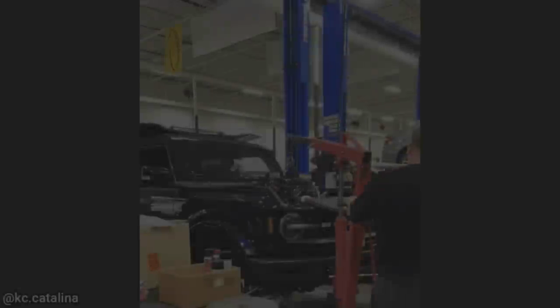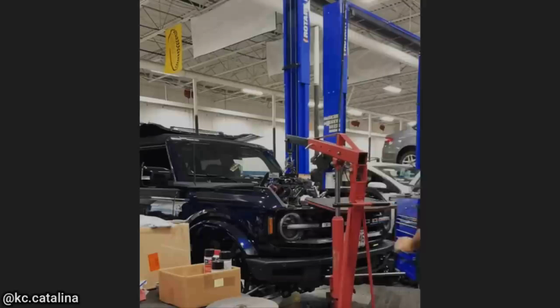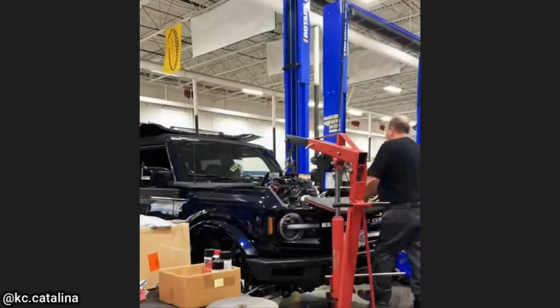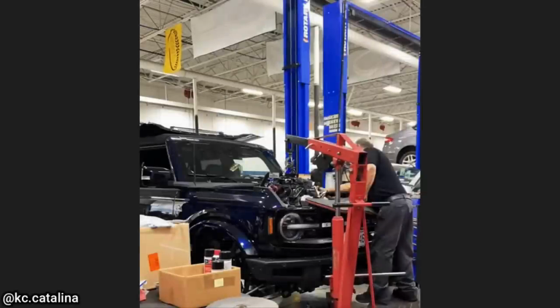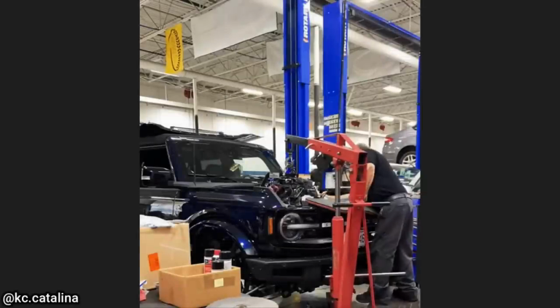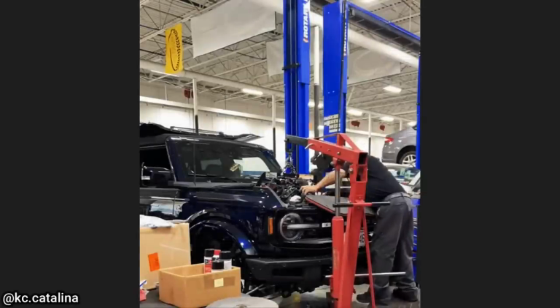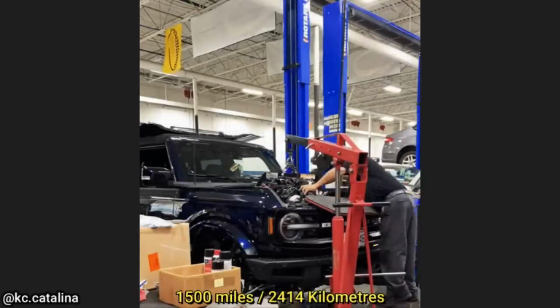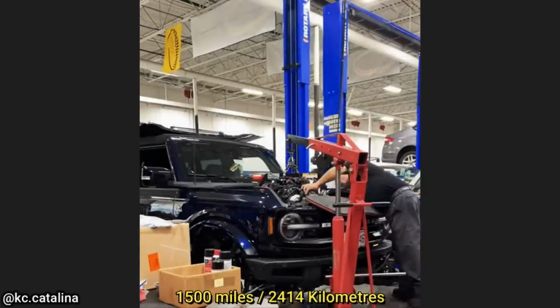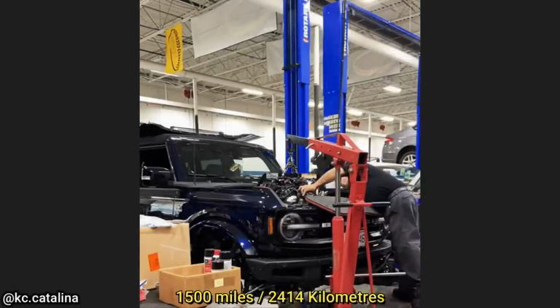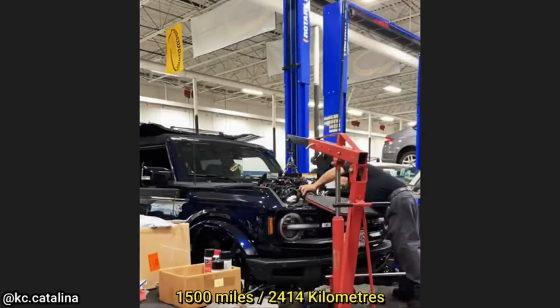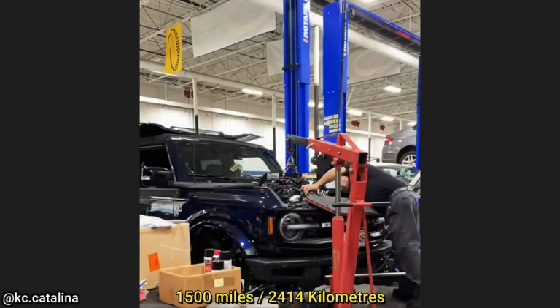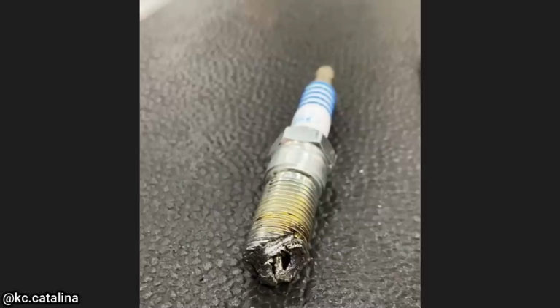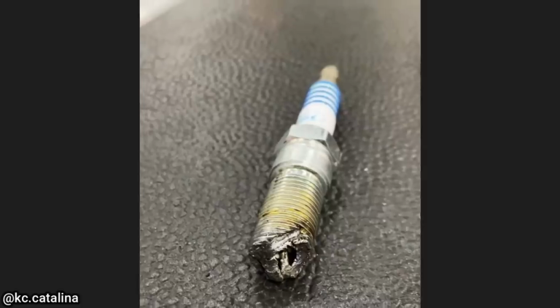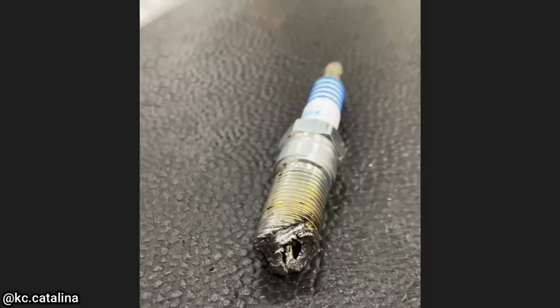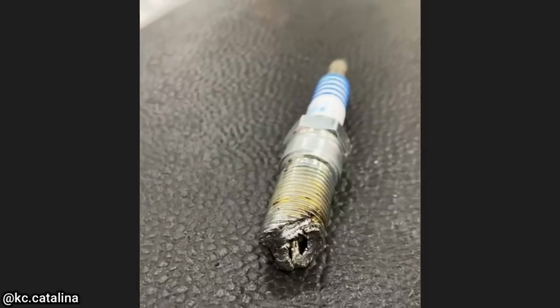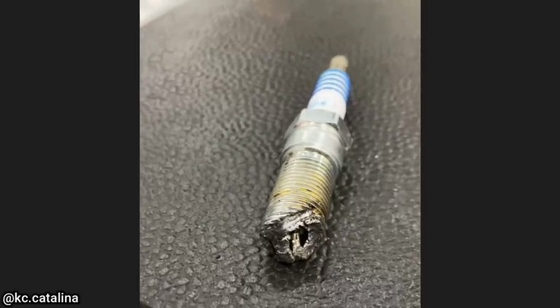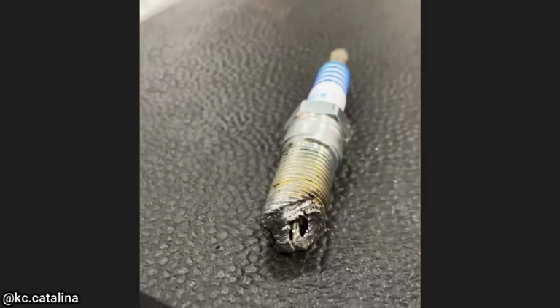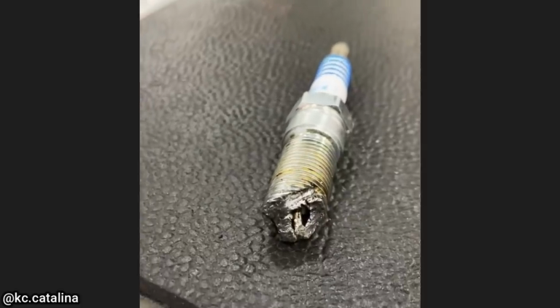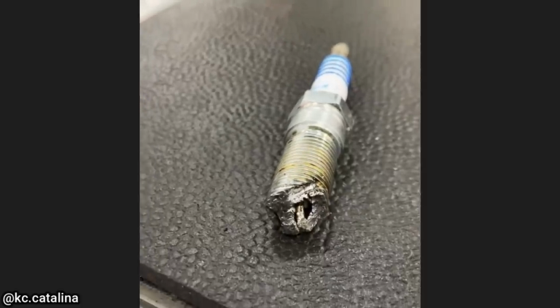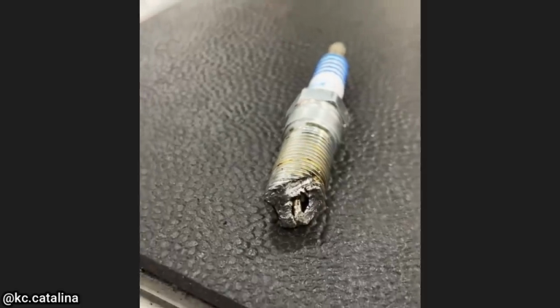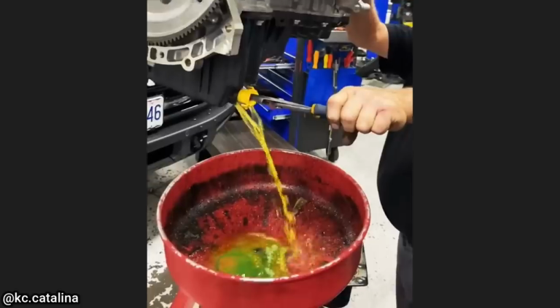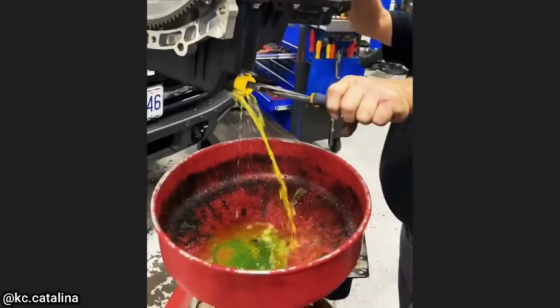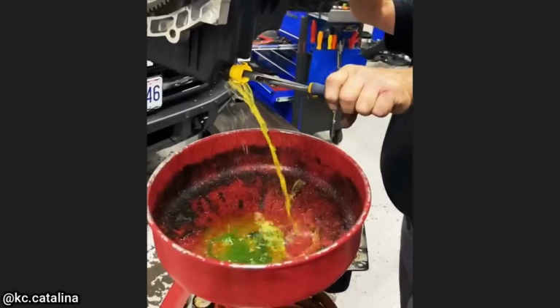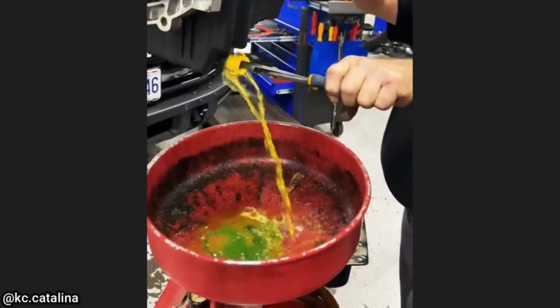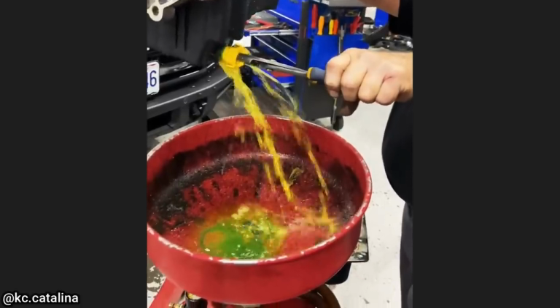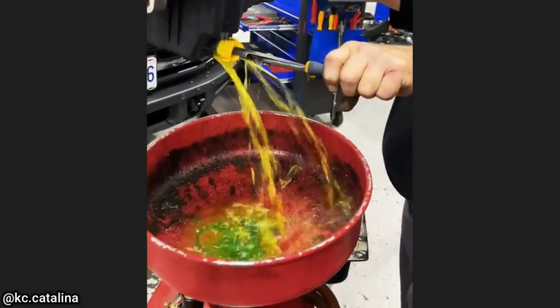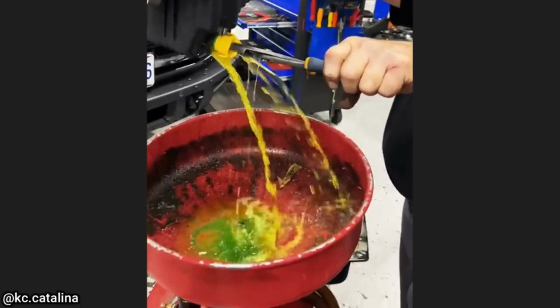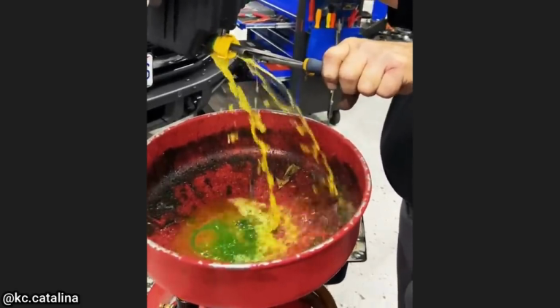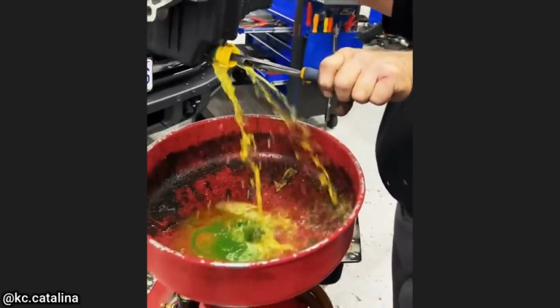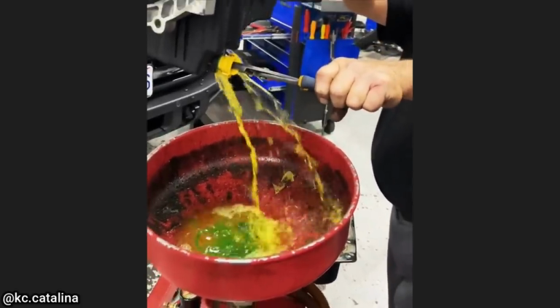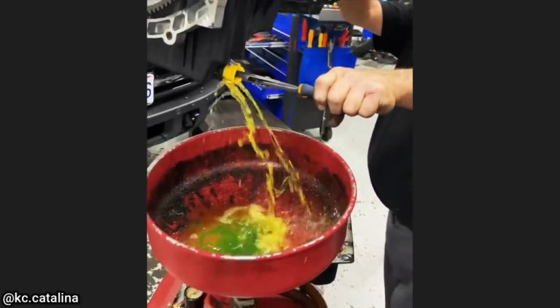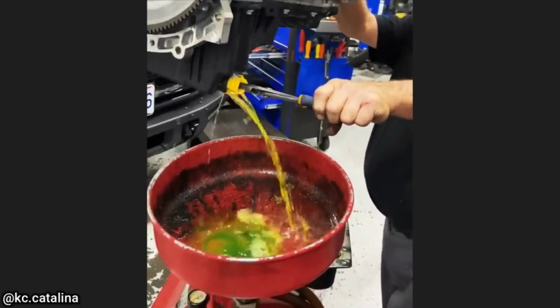This Ford Bronco has 1,500 miles on it and the technician said the engine dropped a valve which cracked a cylinder head. It's getting a new long block replaced under warranty.